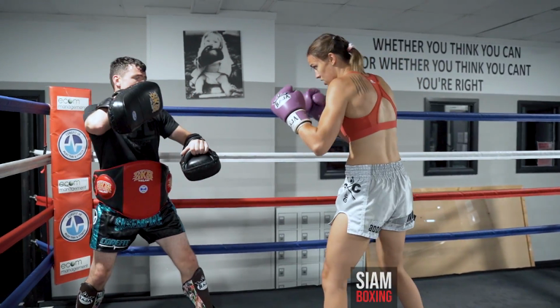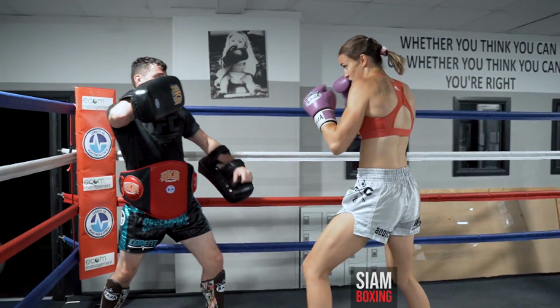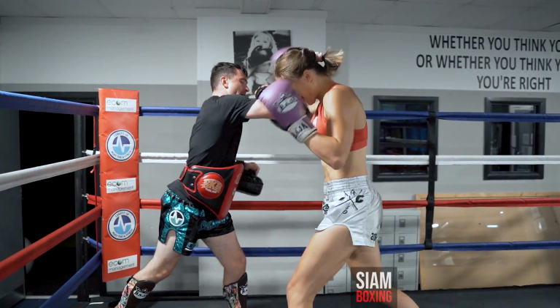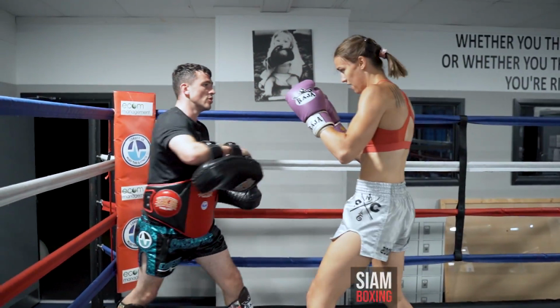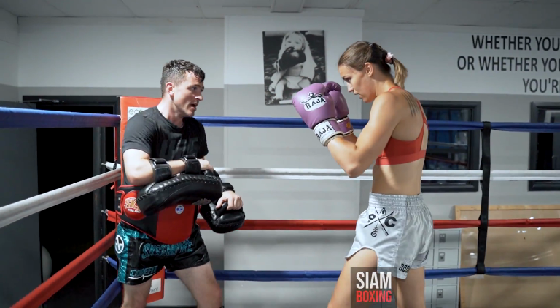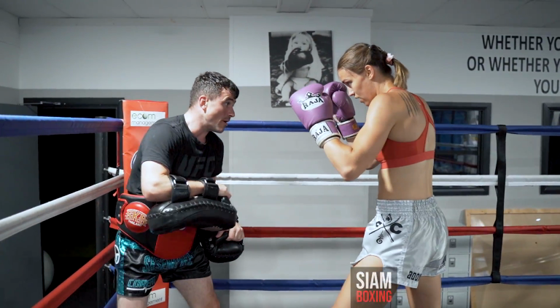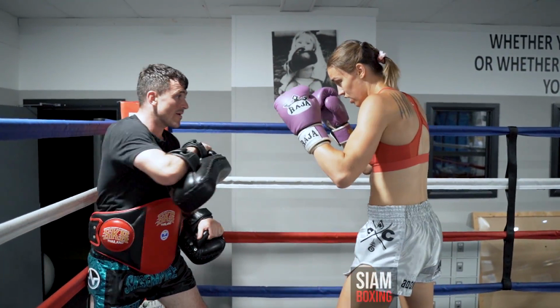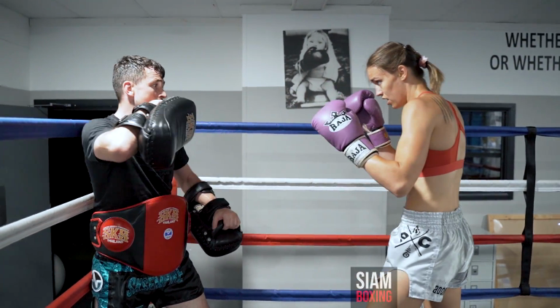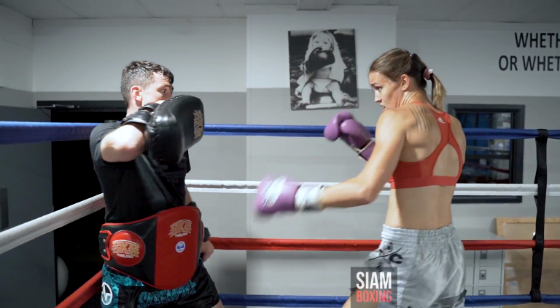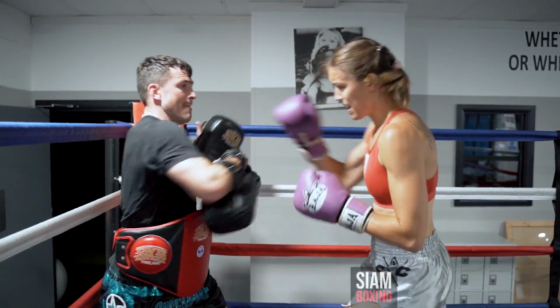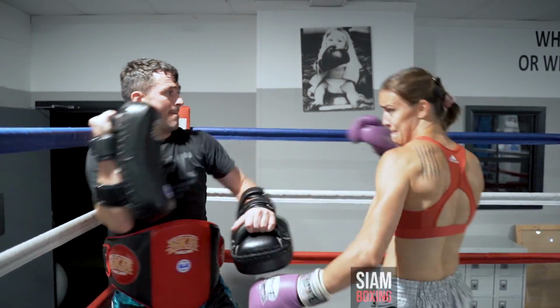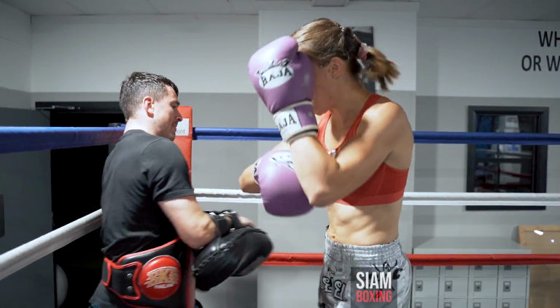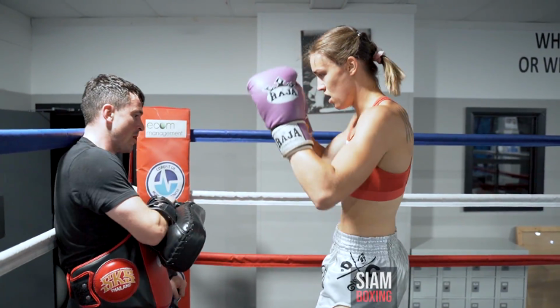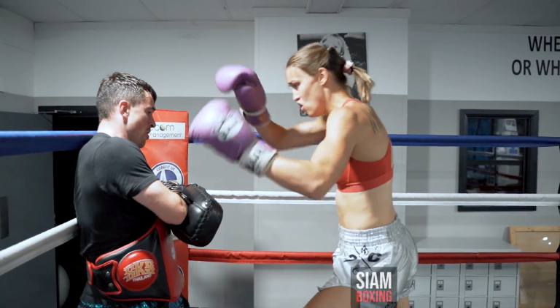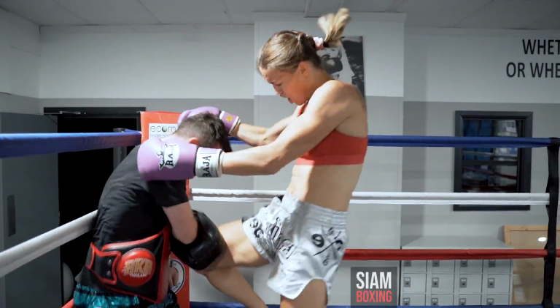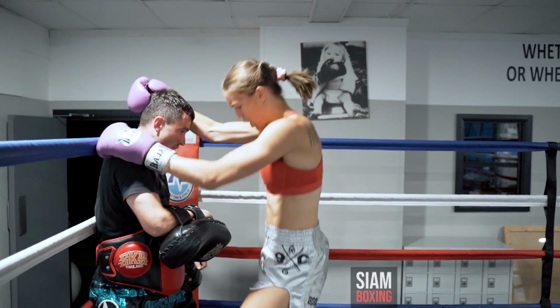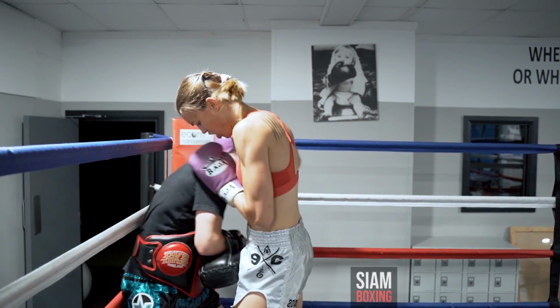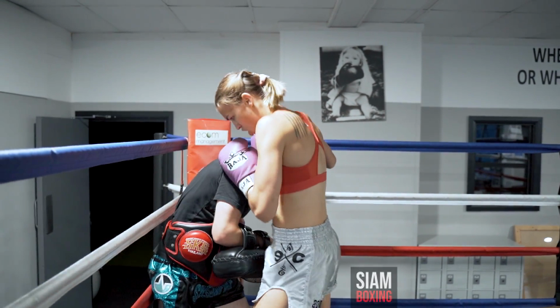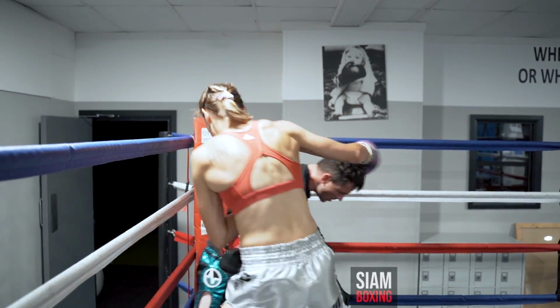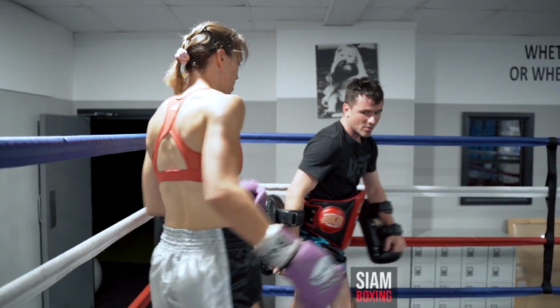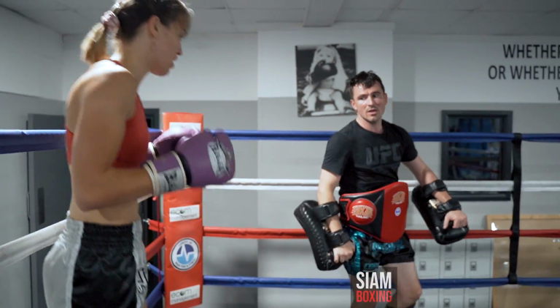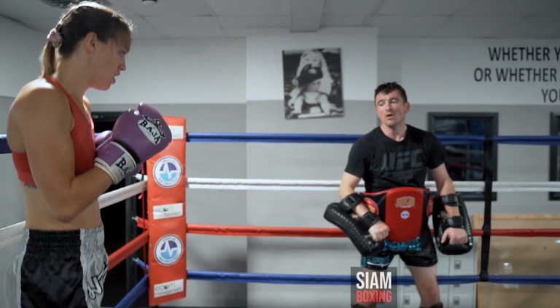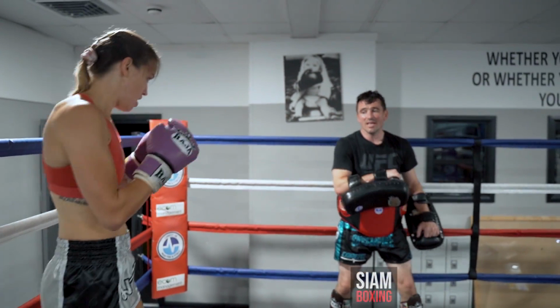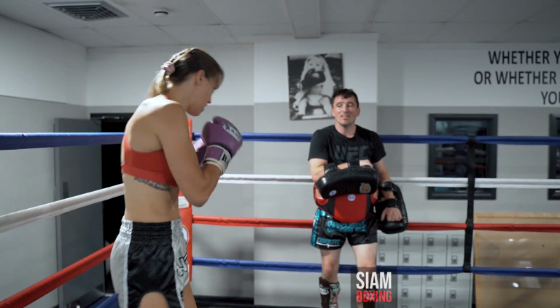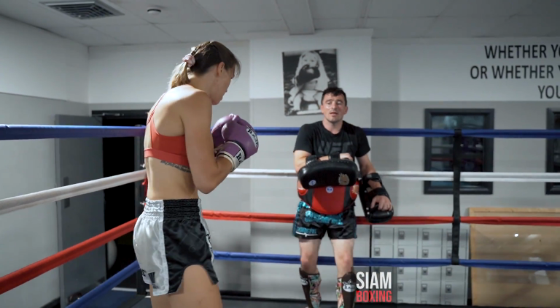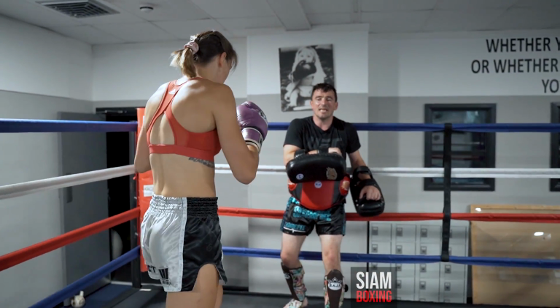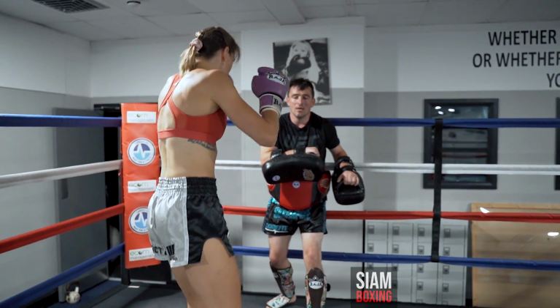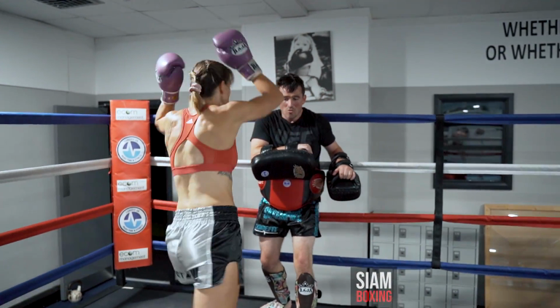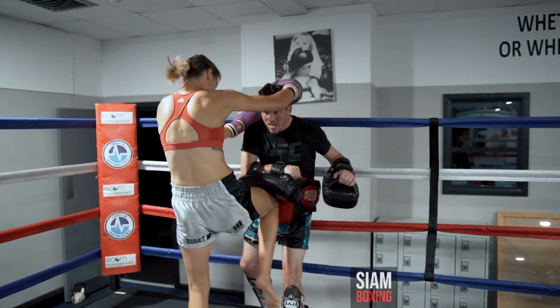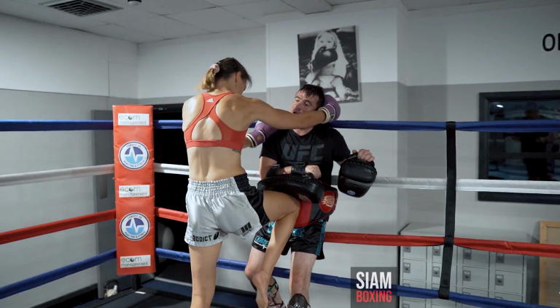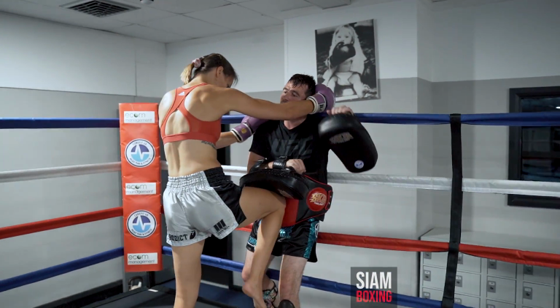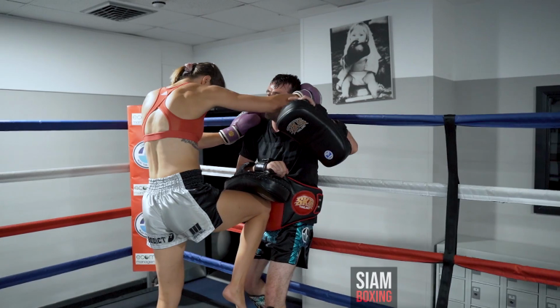Elbow. Elbow. Sway elbow. Right knee — leave it there. Give it in. Yeah, that's it. Strong.